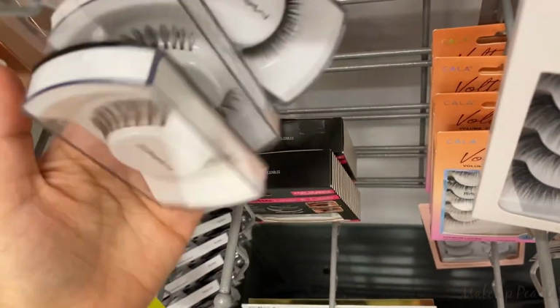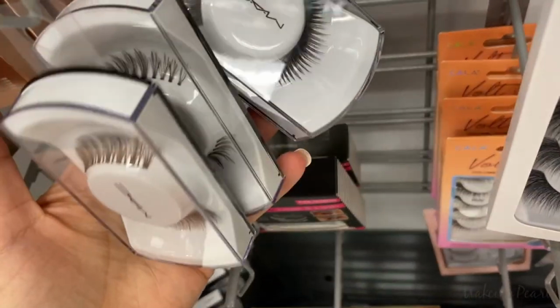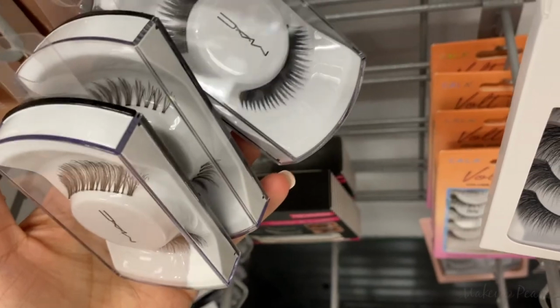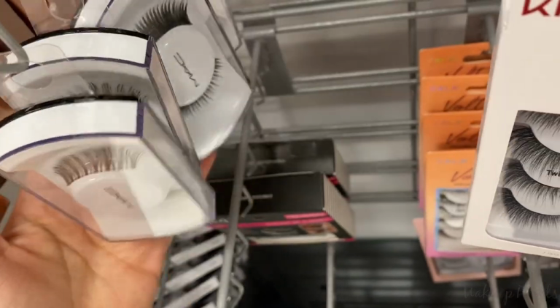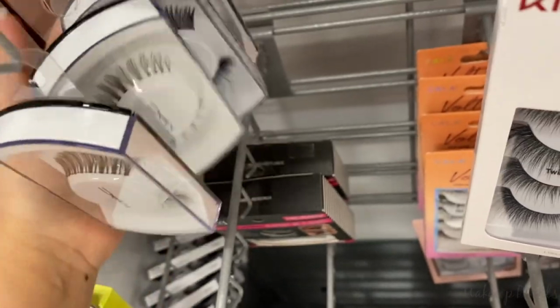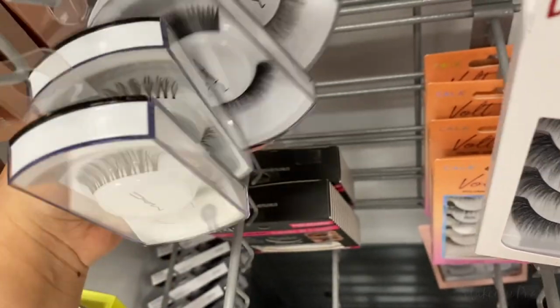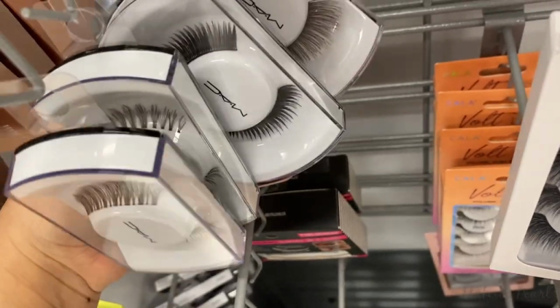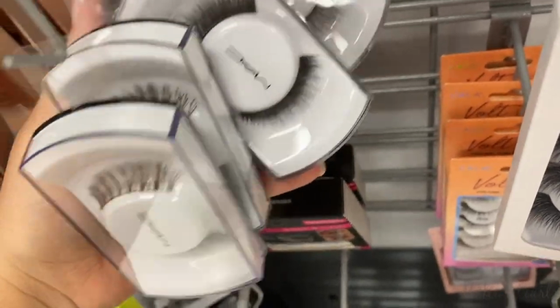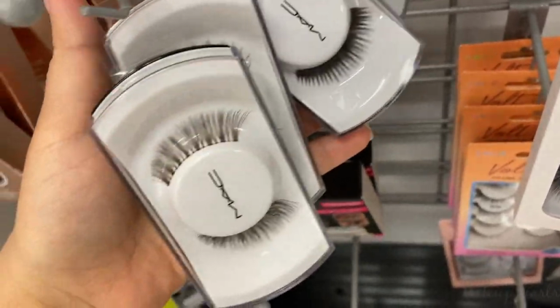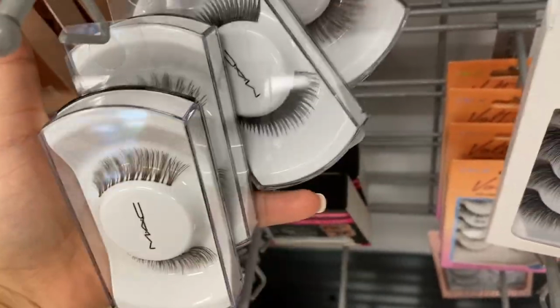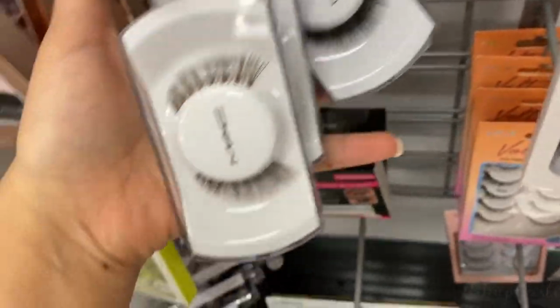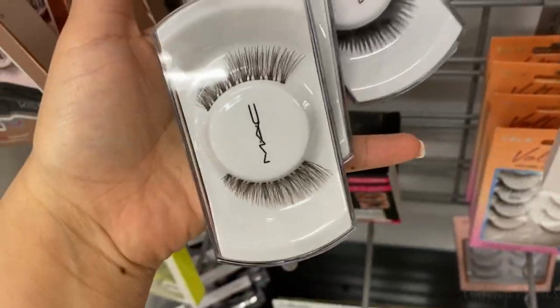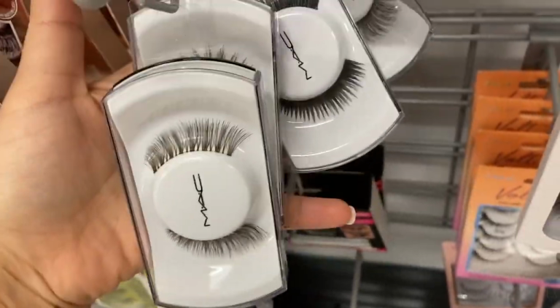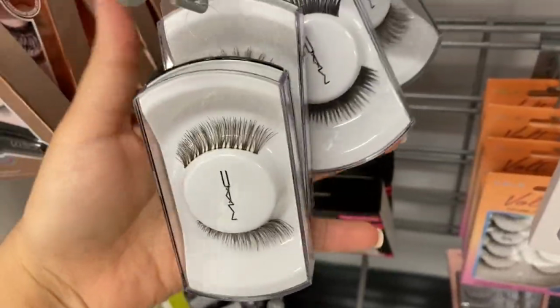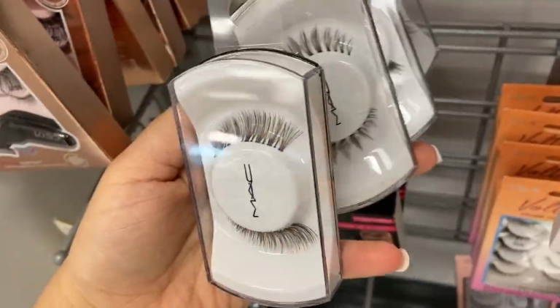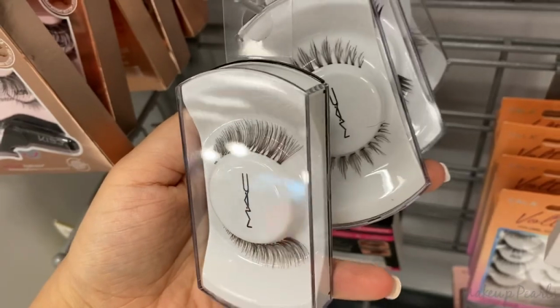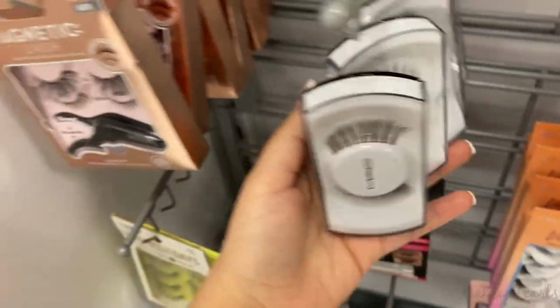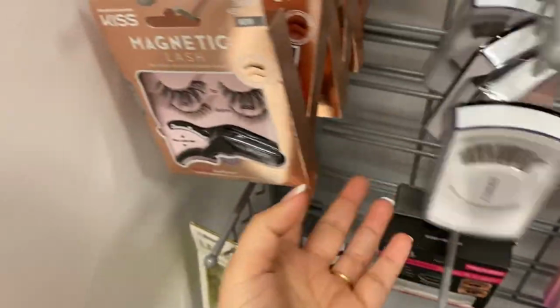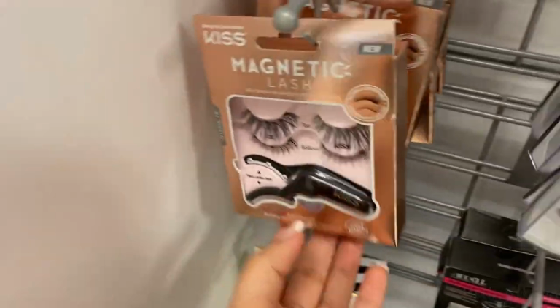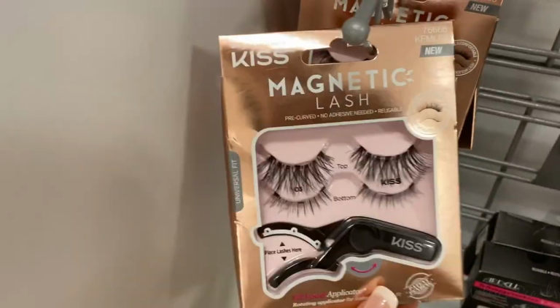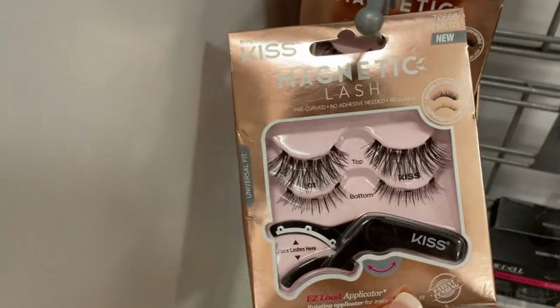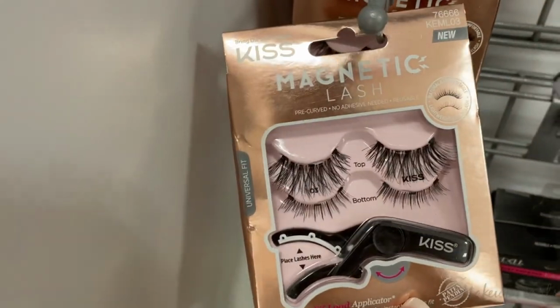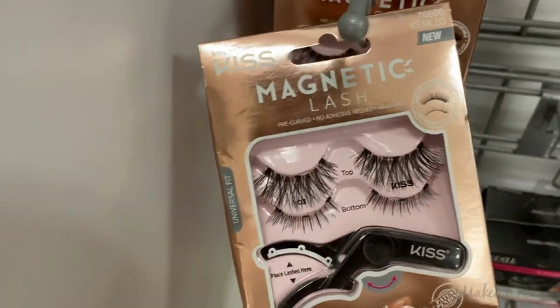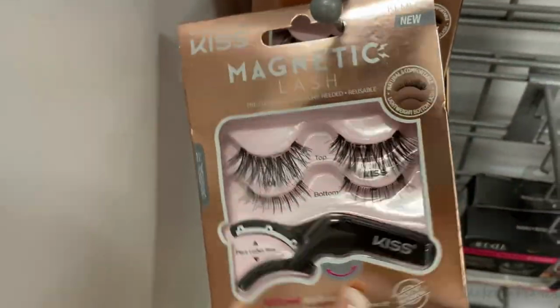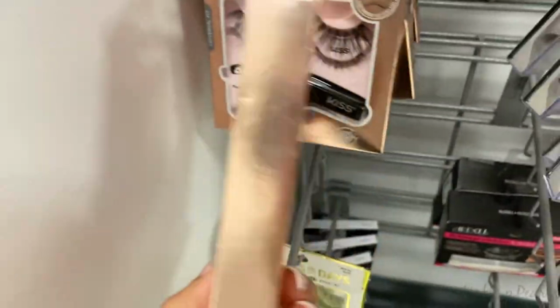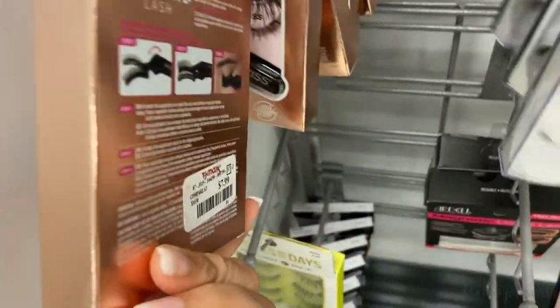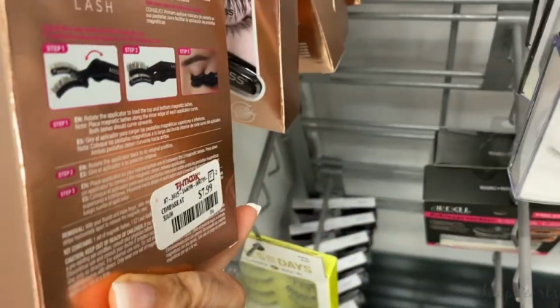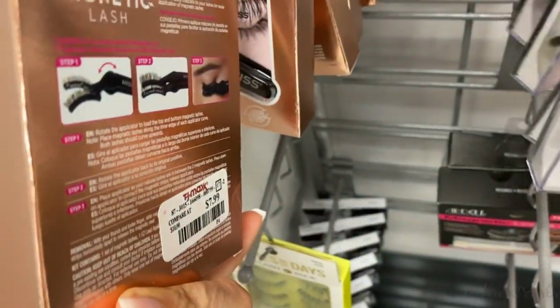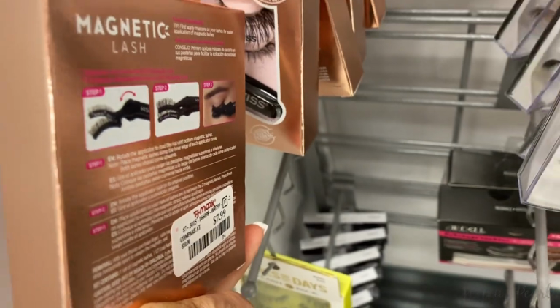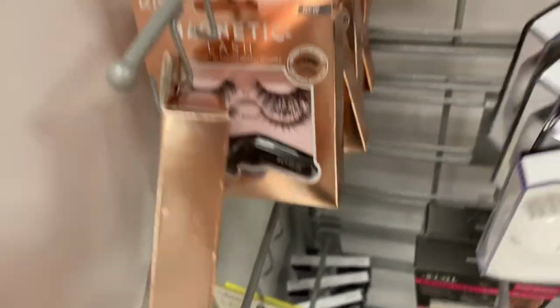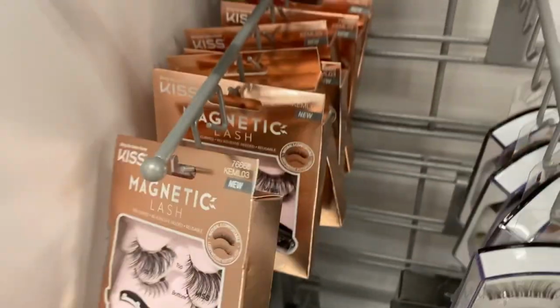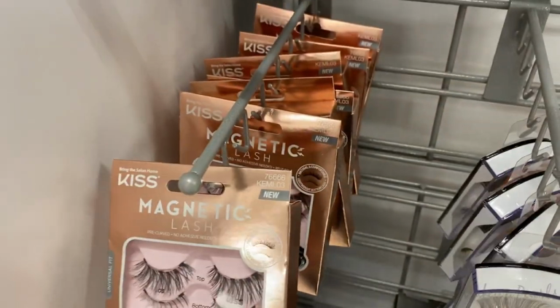I found more MAC lashes running for $10. I was curious if there's a style I haven't seen yet but no — these are all the same styles. I also found these magnetic lashes from Kiss running for $7.99 and found a few.